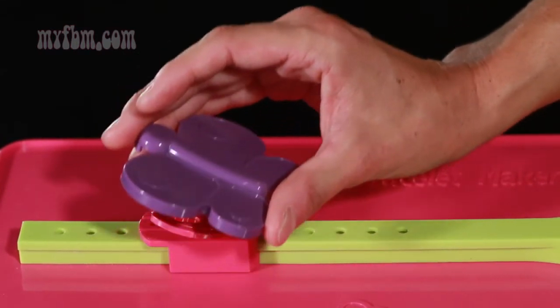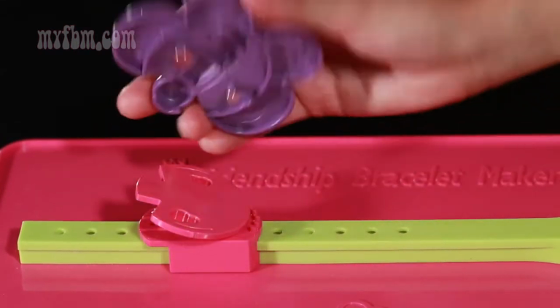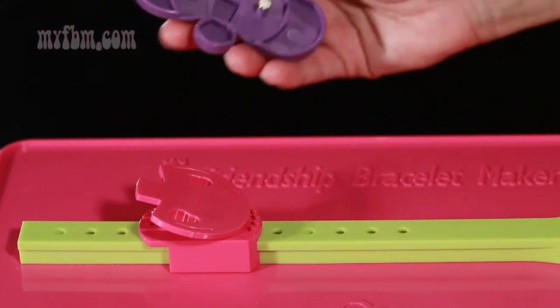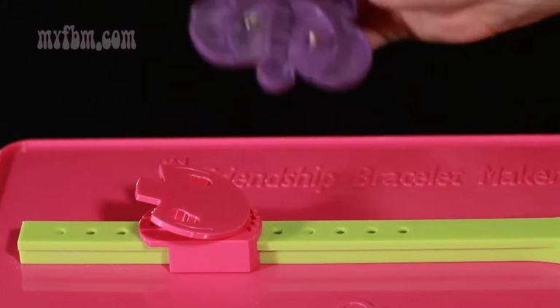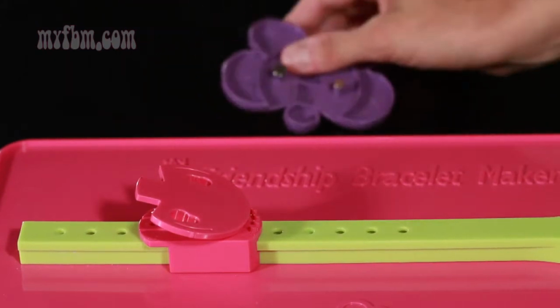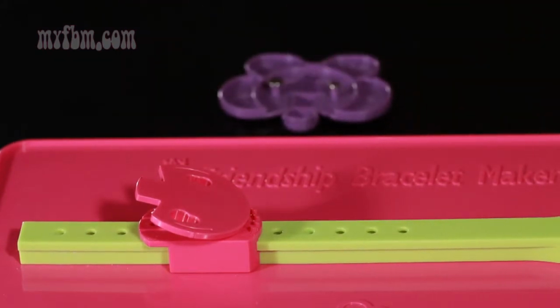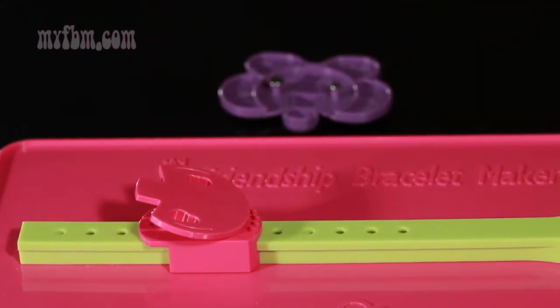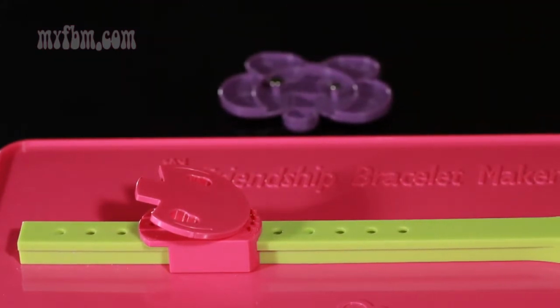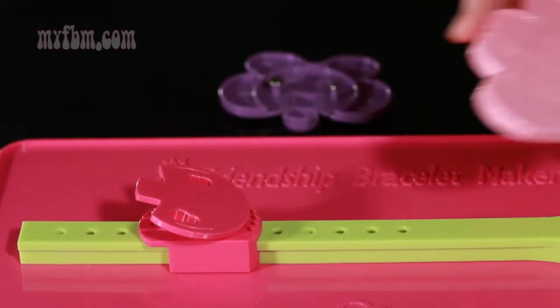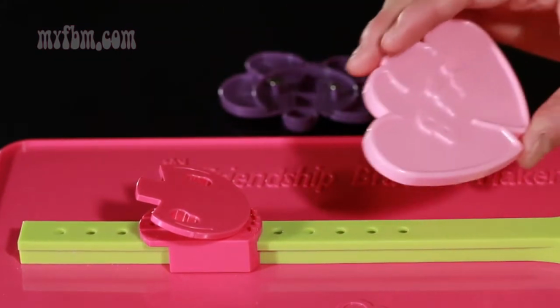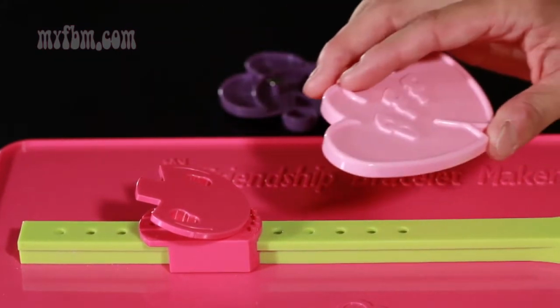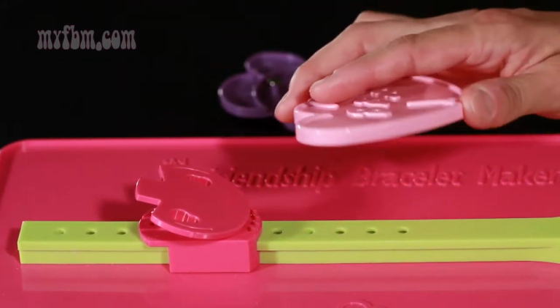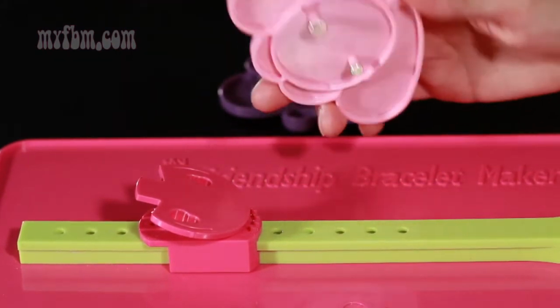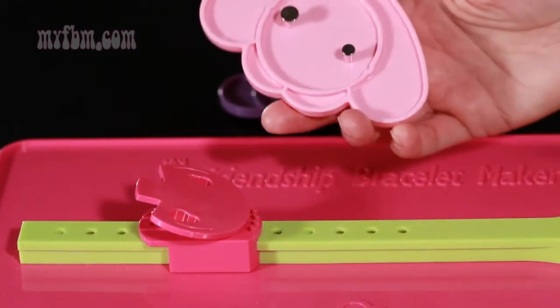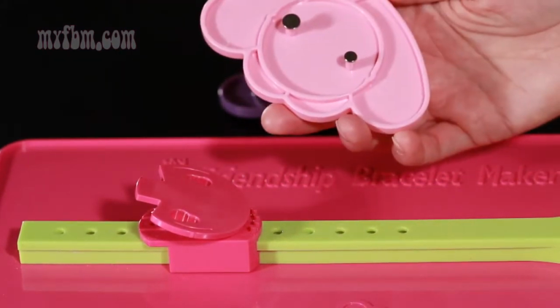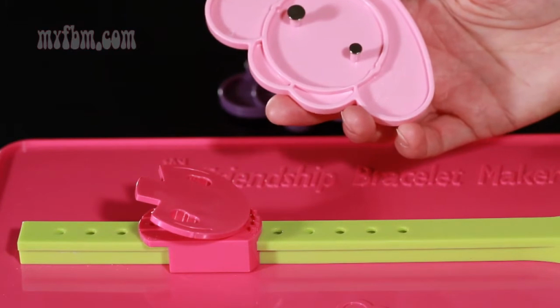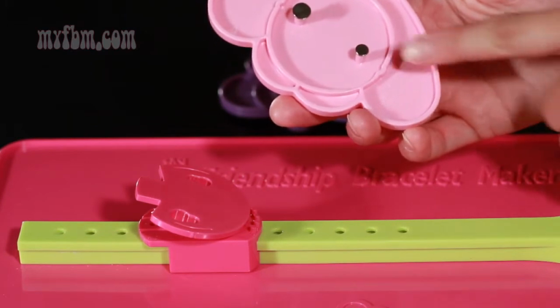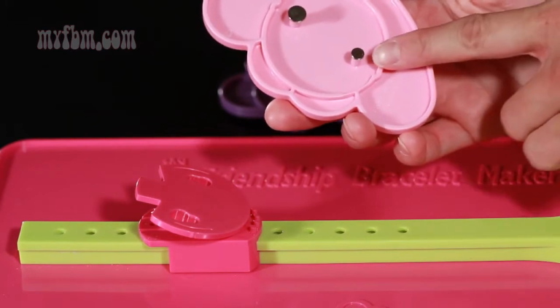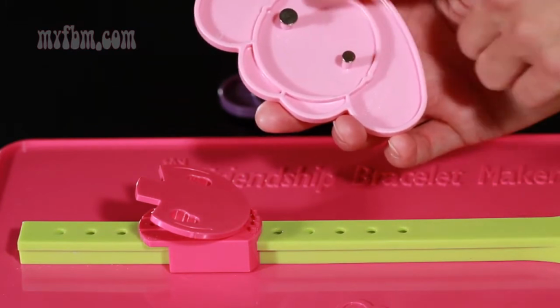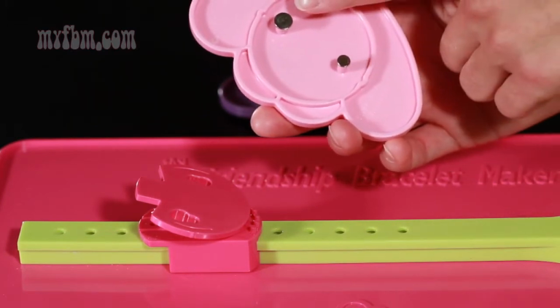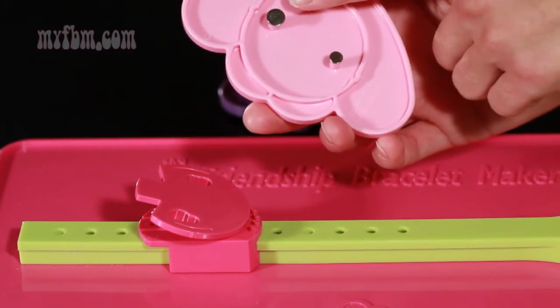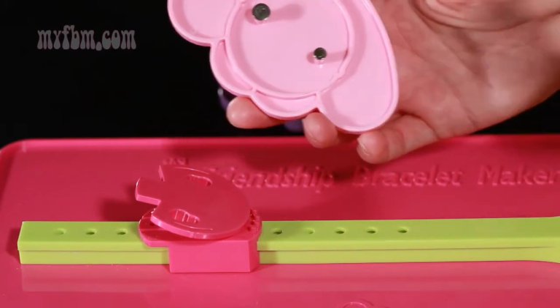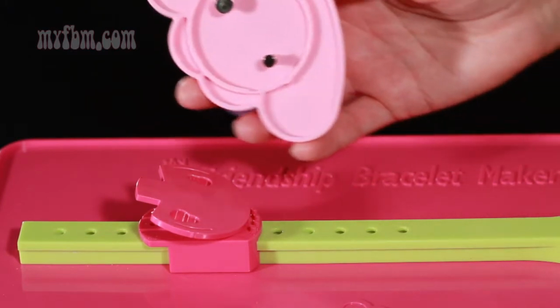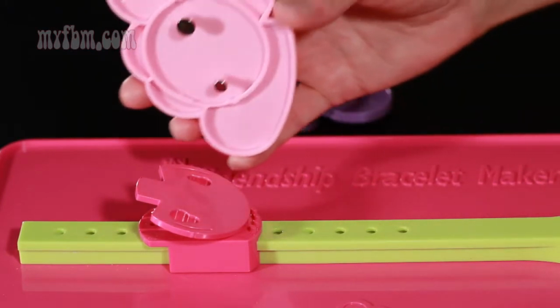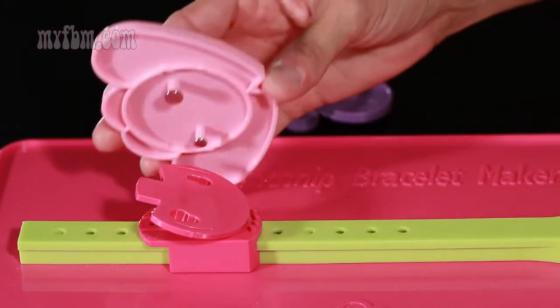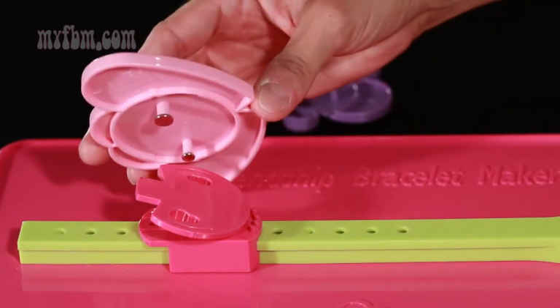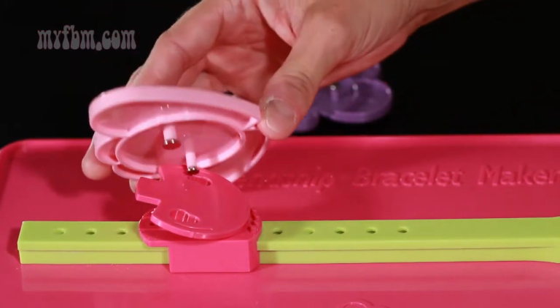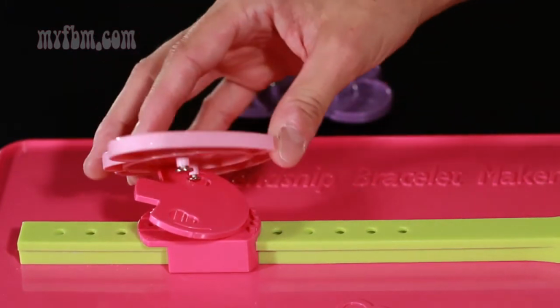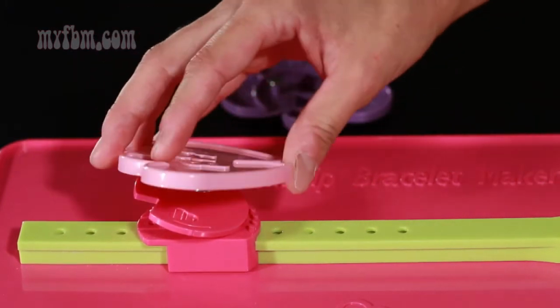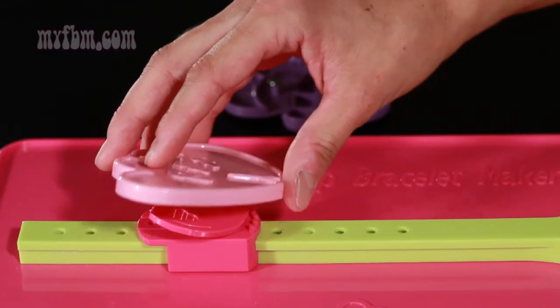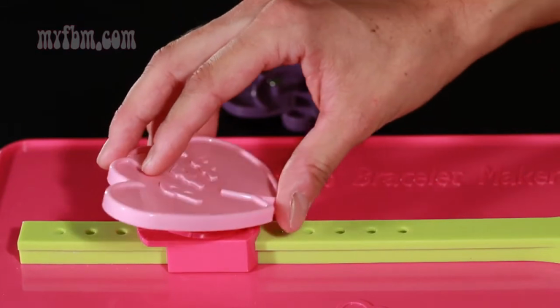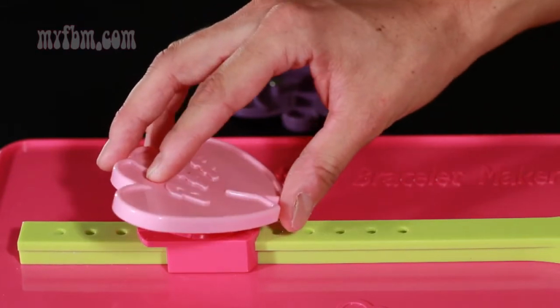Take the clip out, then take your BFF double heart clip. If you'll notice on the back, there's a small post and a larger post. You're going to want to line those up on the bracelet maker clip.